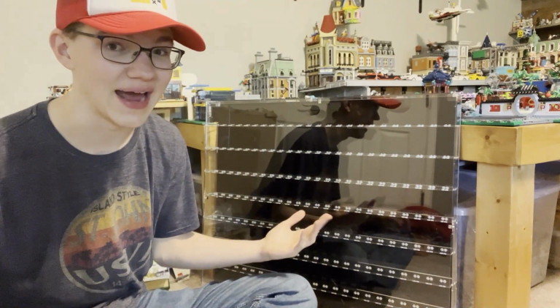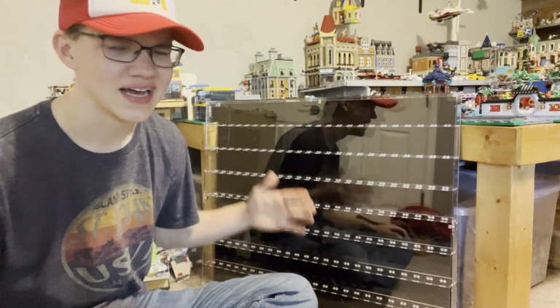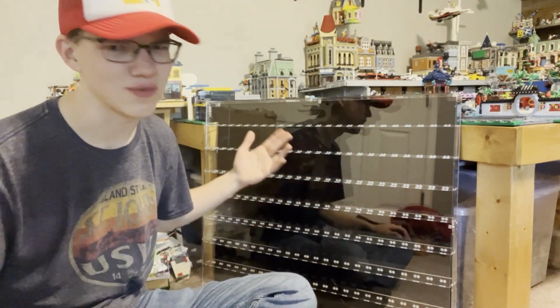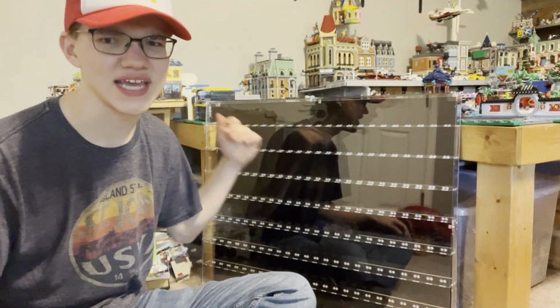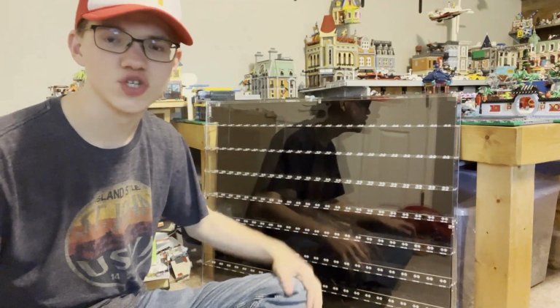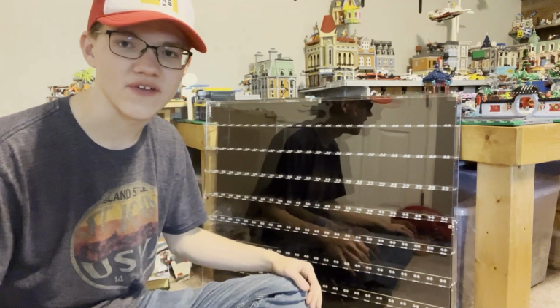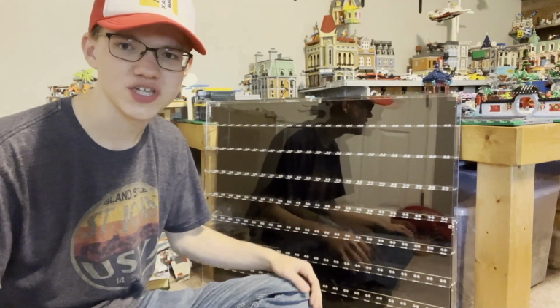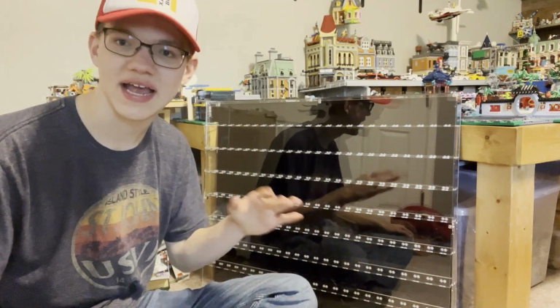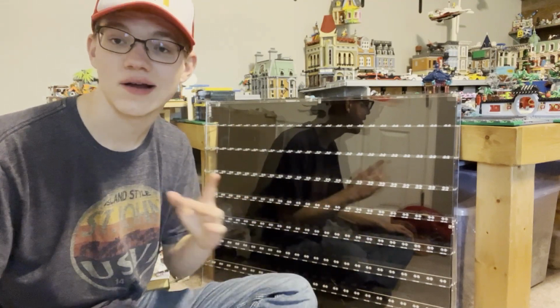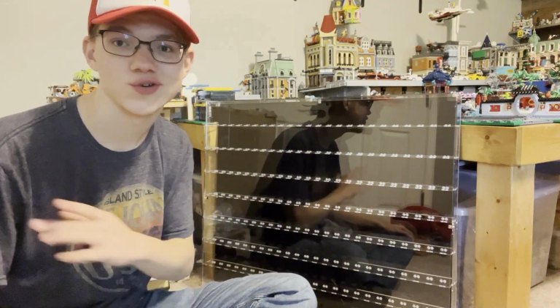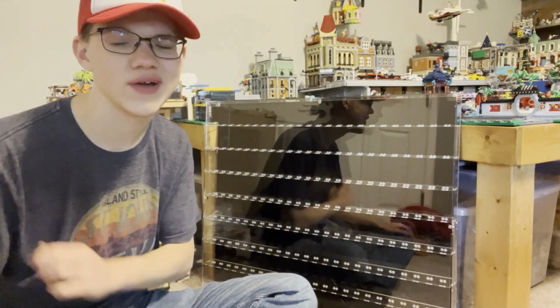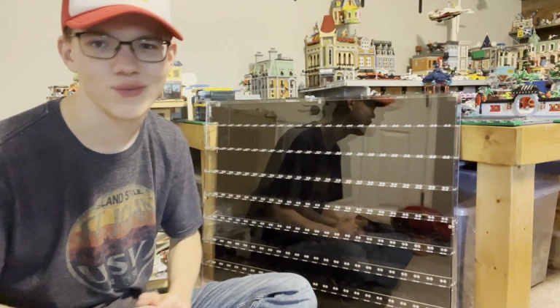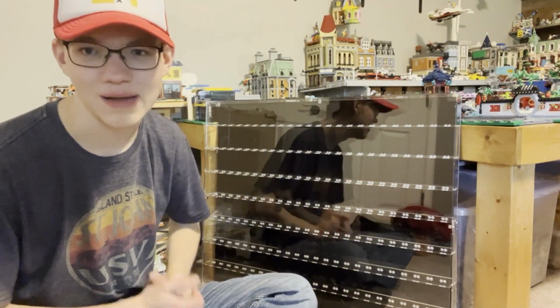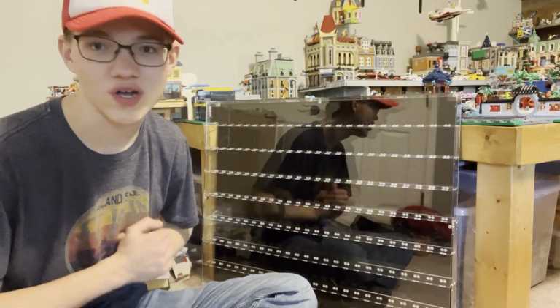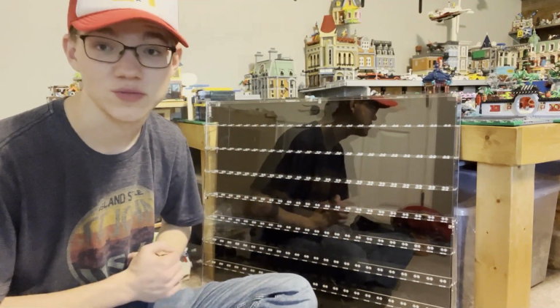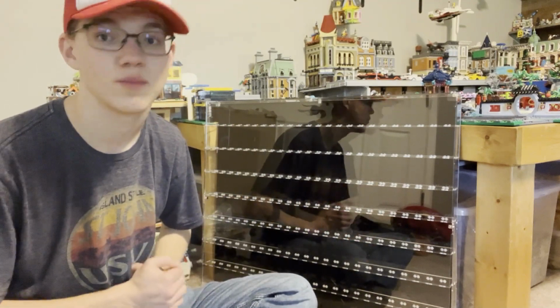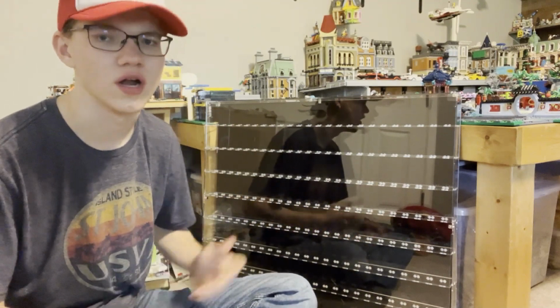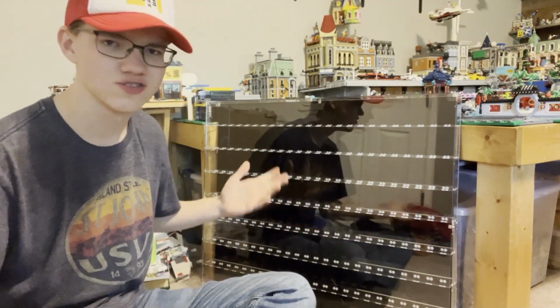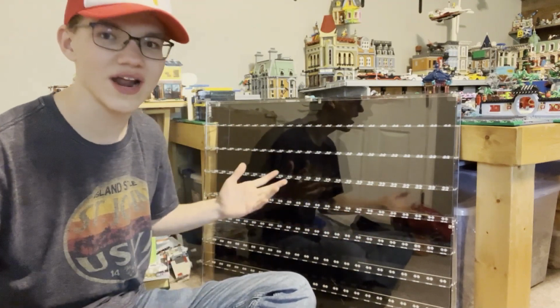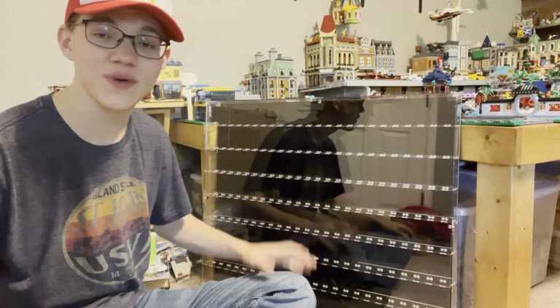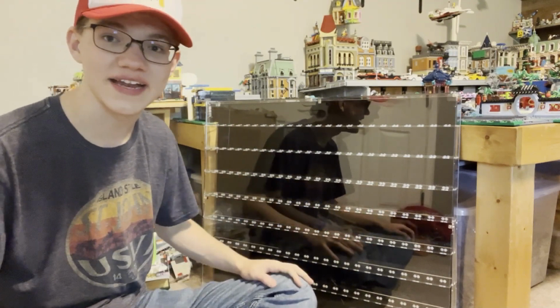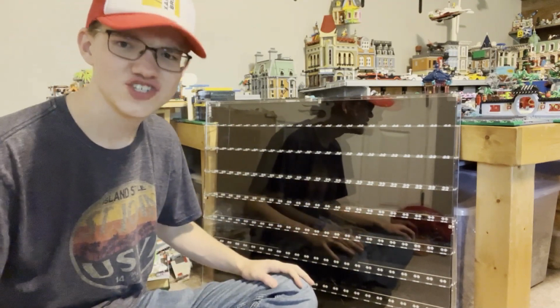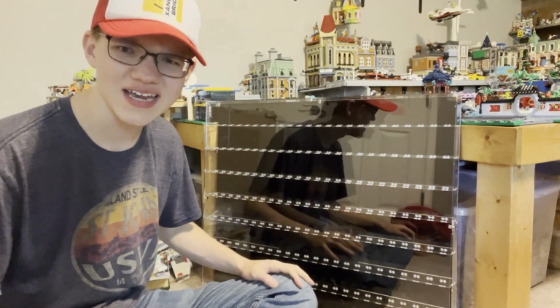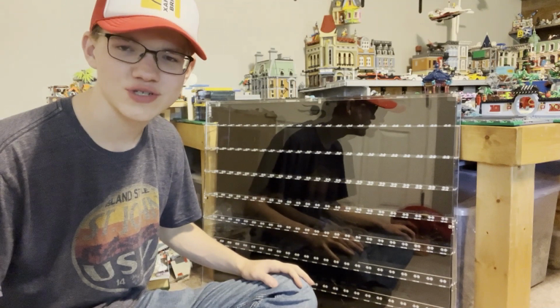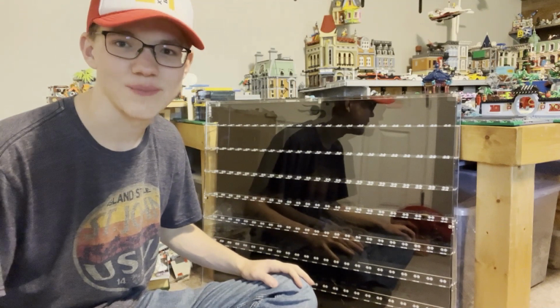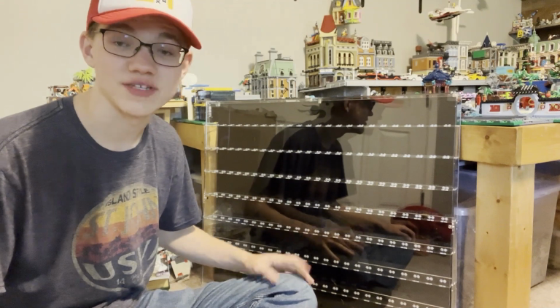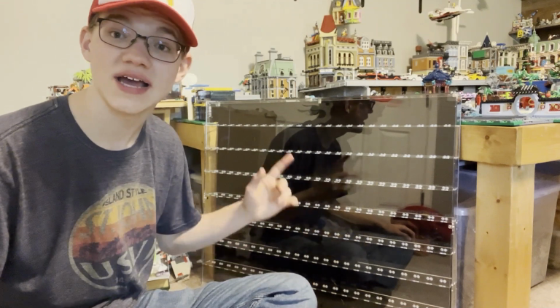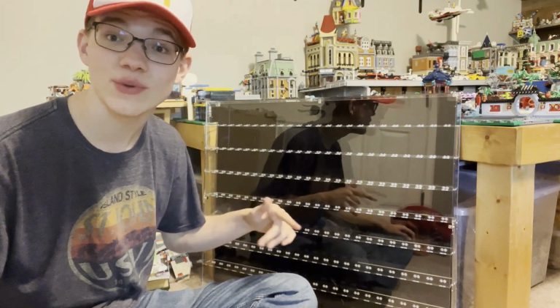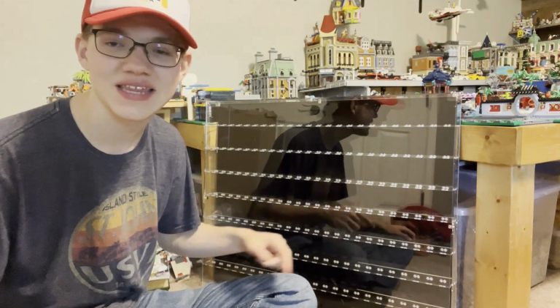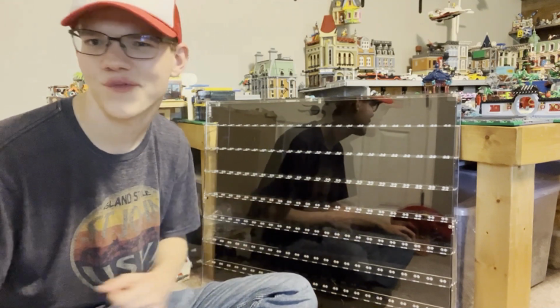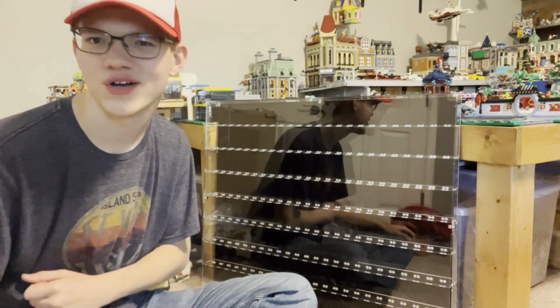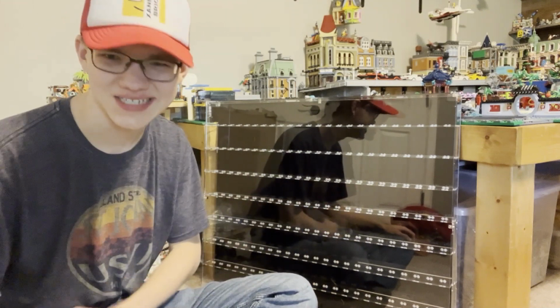On top of that, they have super fast shipping and also very reliable customer support, so I would highly recommend checking out ShopPop Display. I will link them down below.